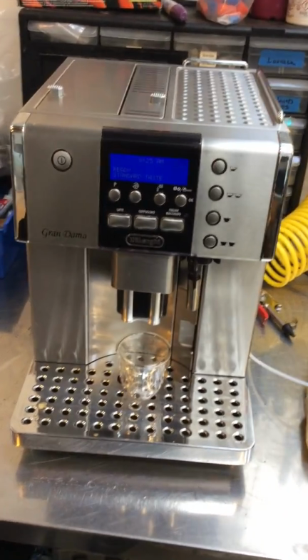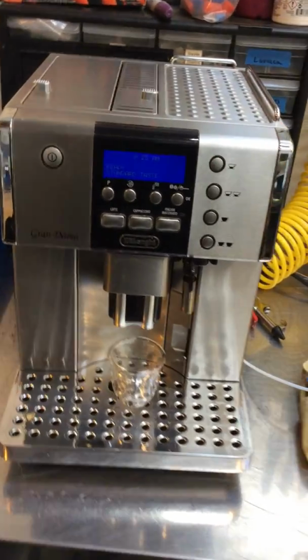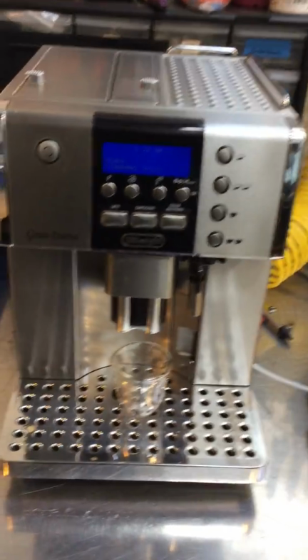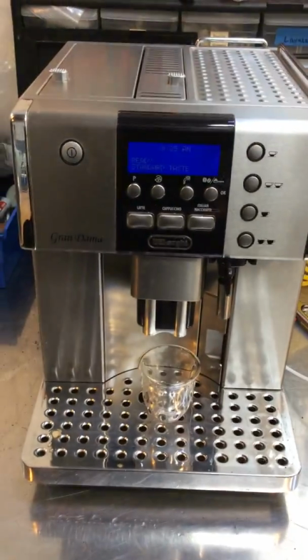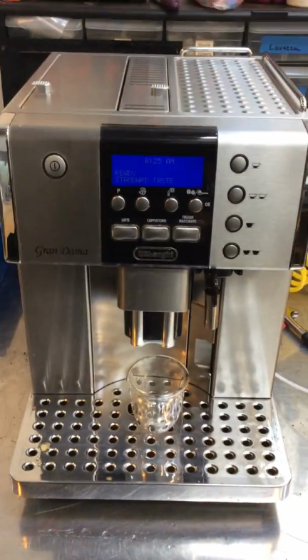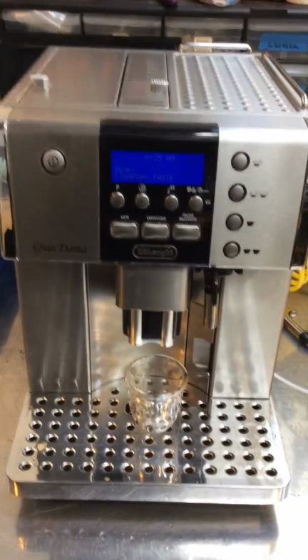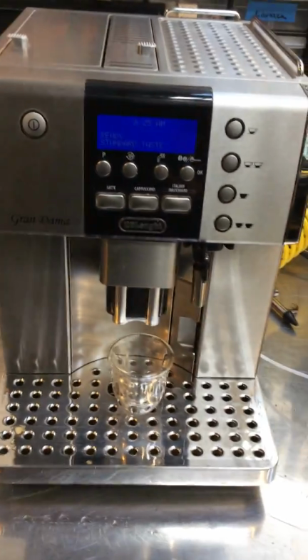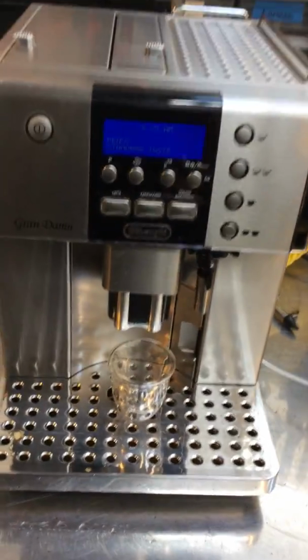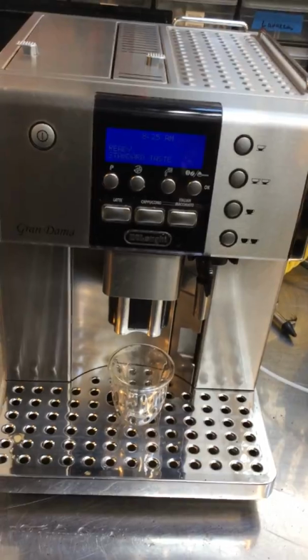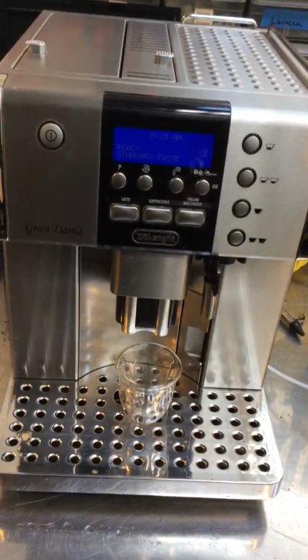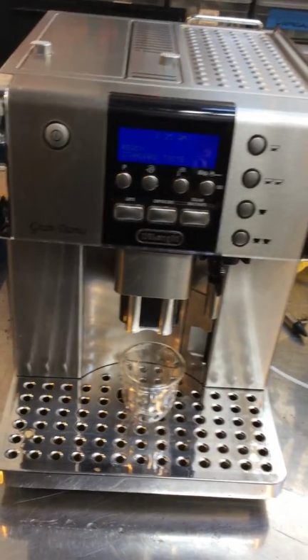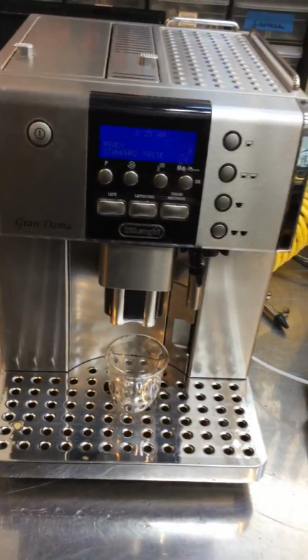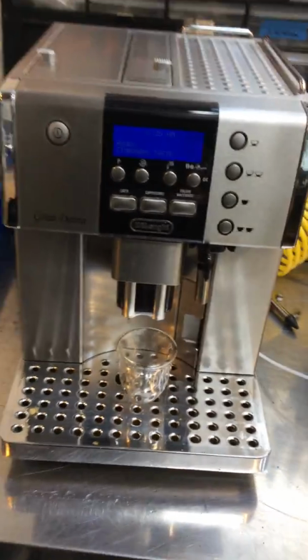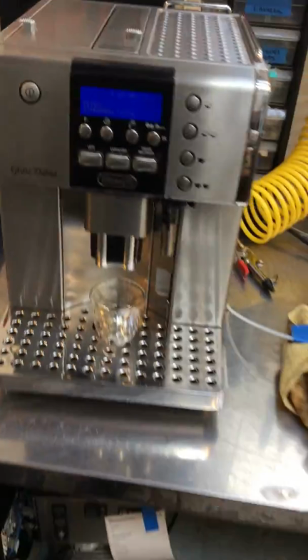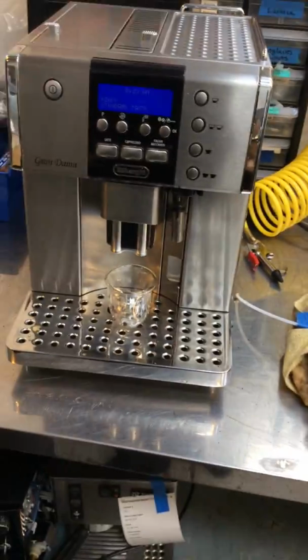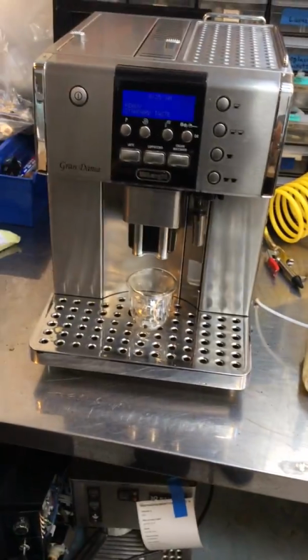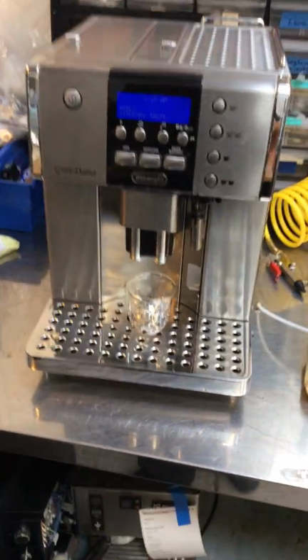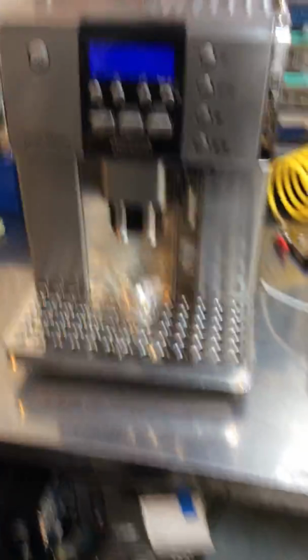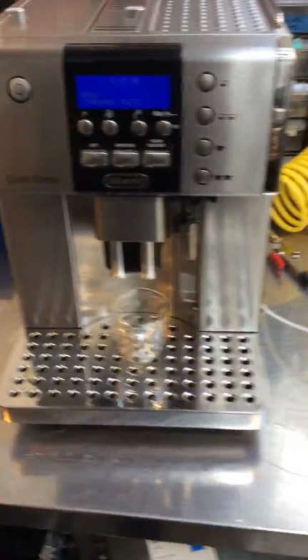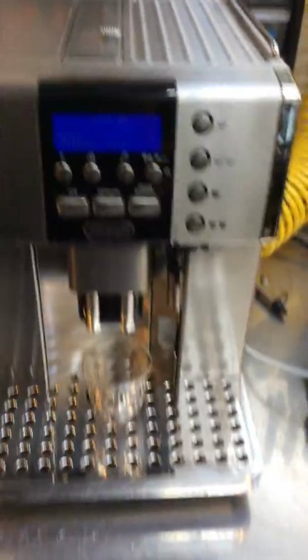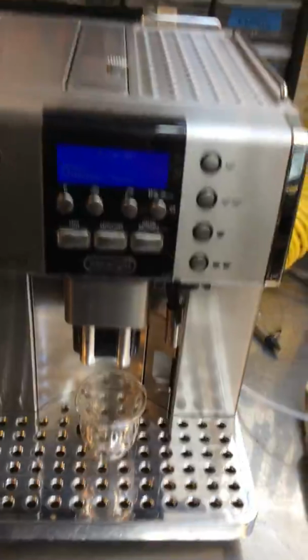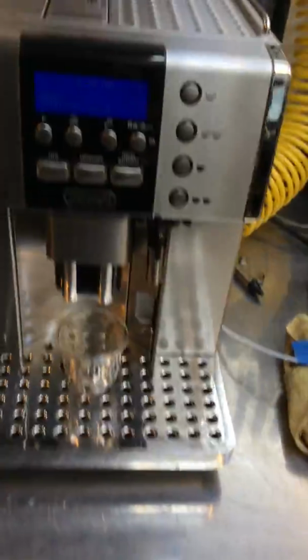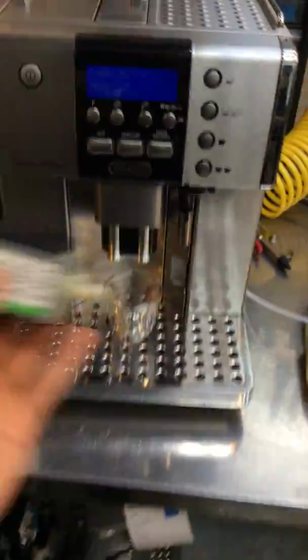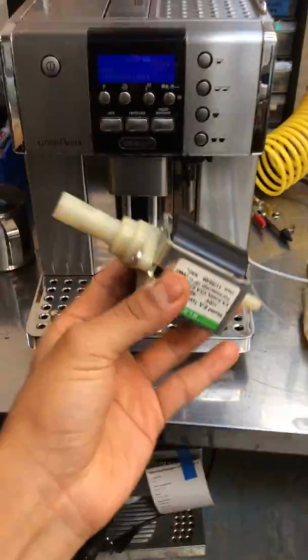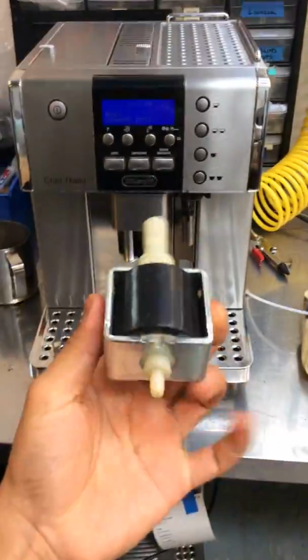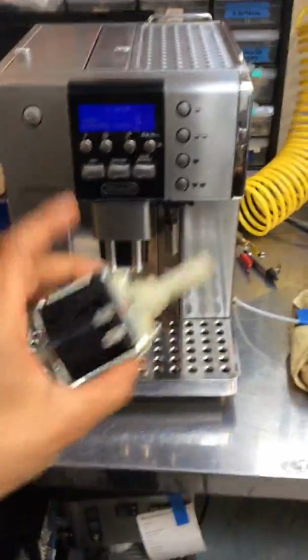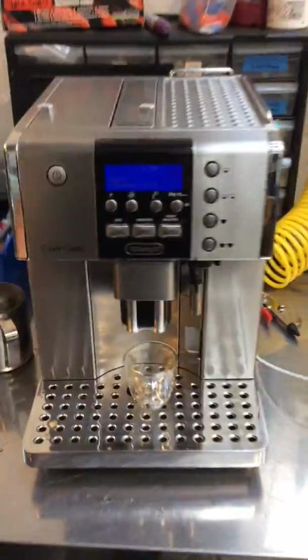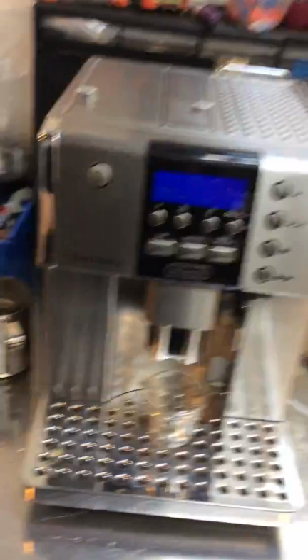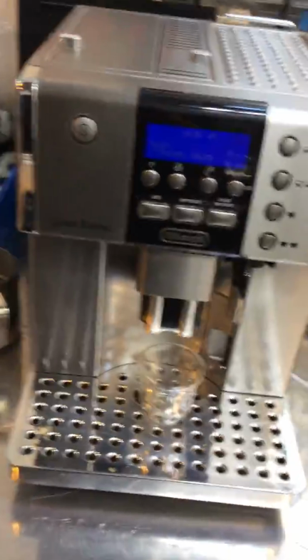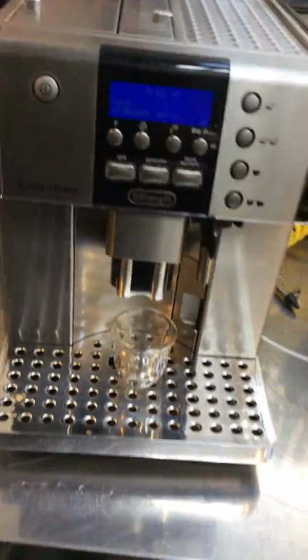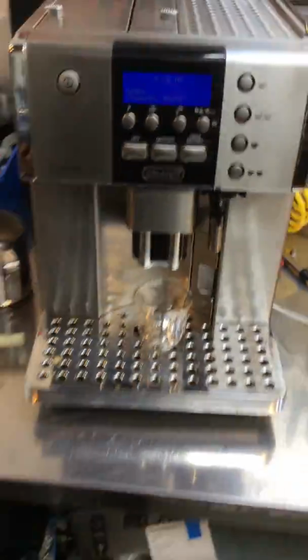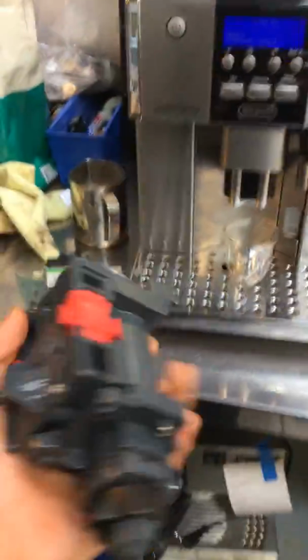Hello everyone, welcome to Candy Coffee. Here we have the Longing Grand Am Espresso machine. This machine was broken because it needed a new water pump. We replaced the water pump, and also gave the machine a good tune-up since it was in the garage for a very long time.